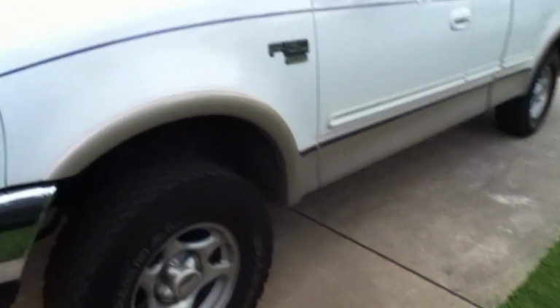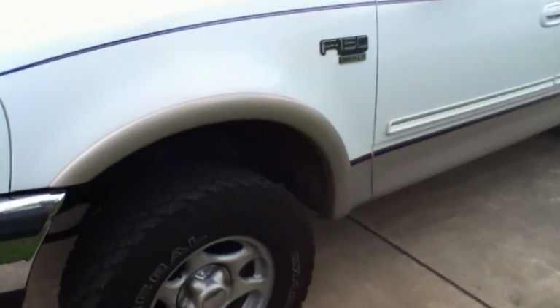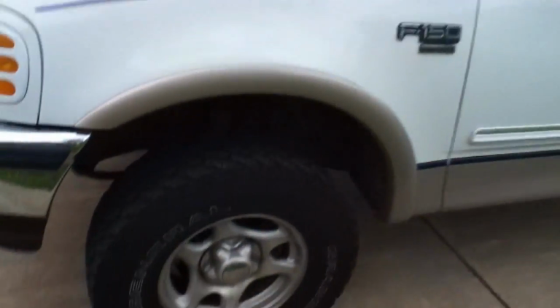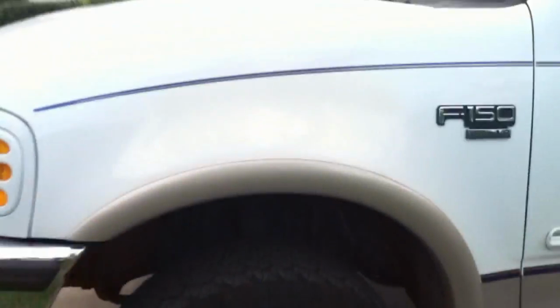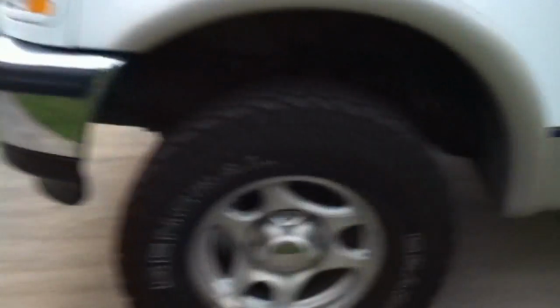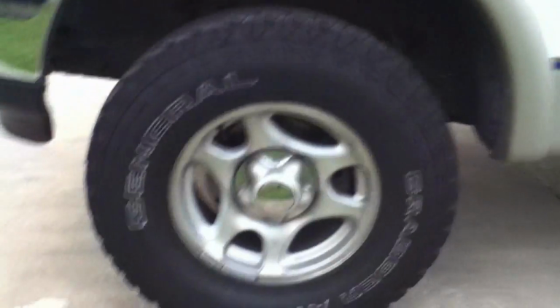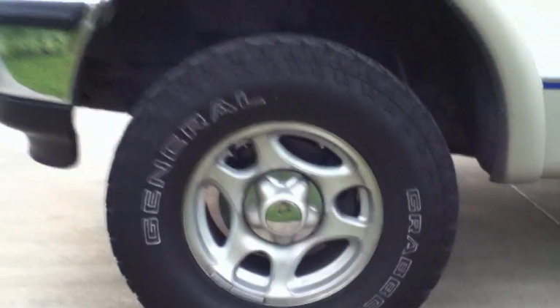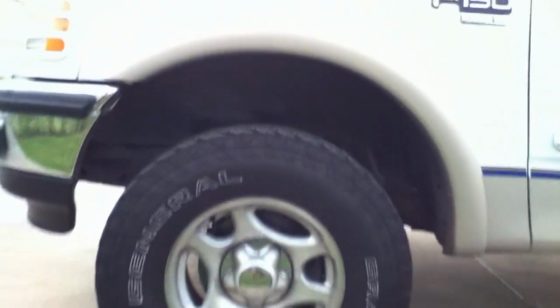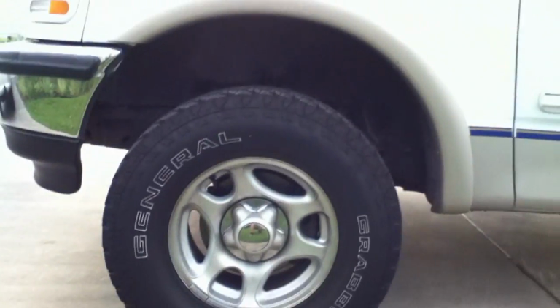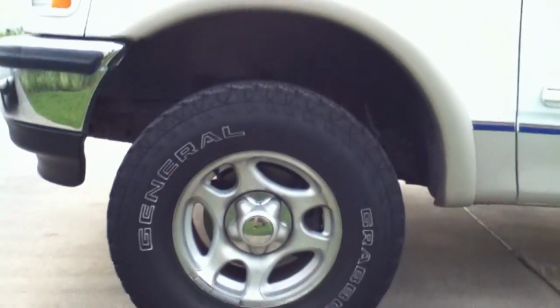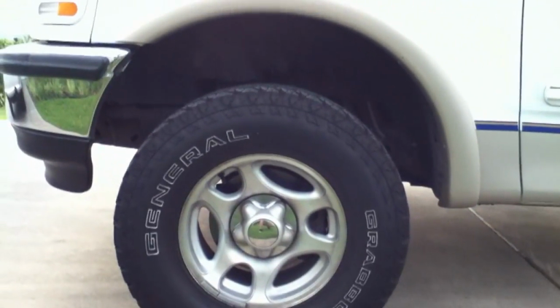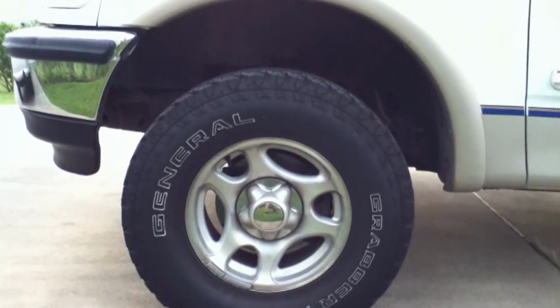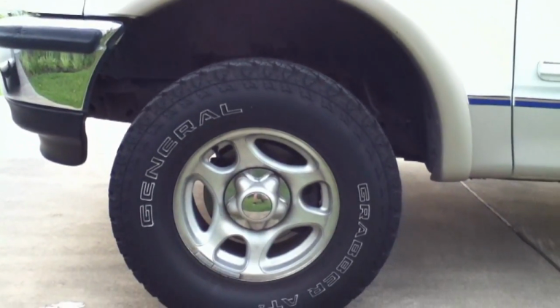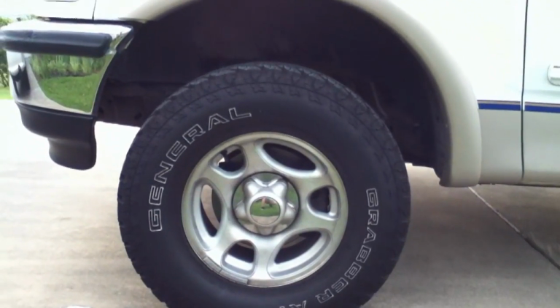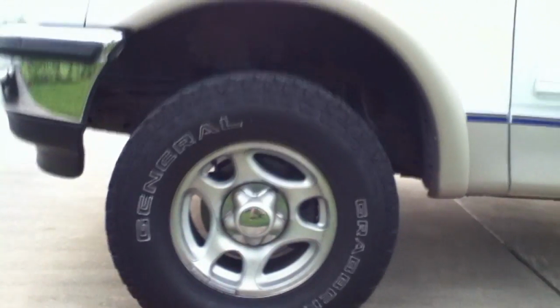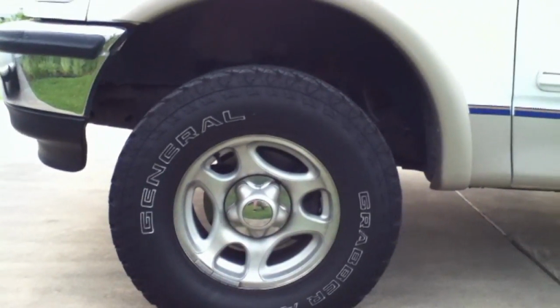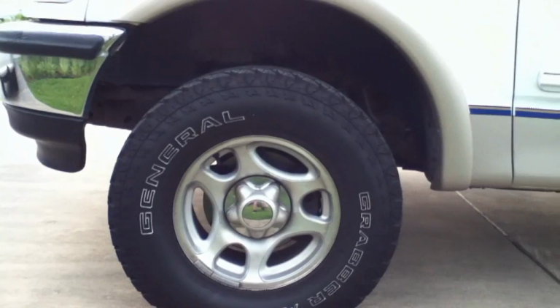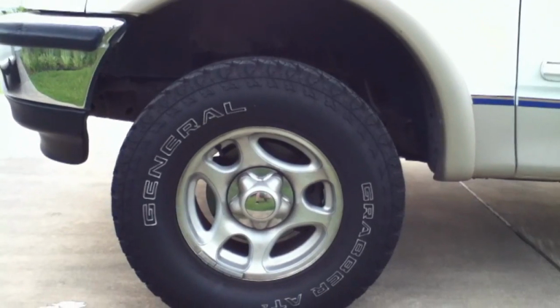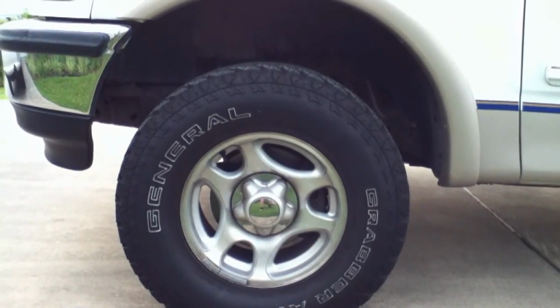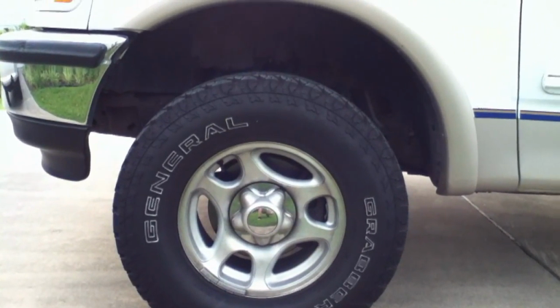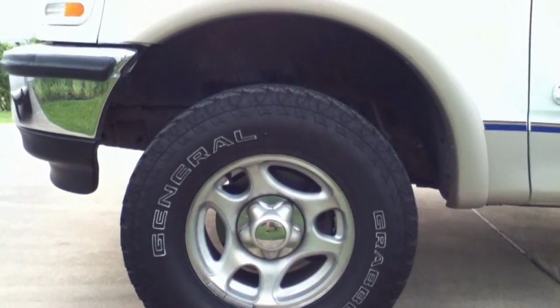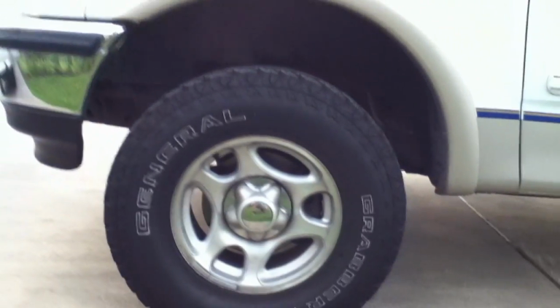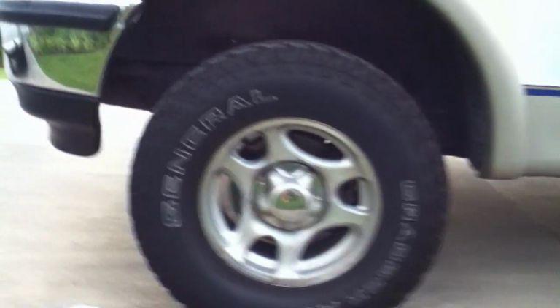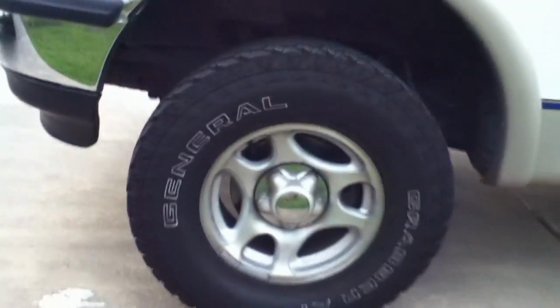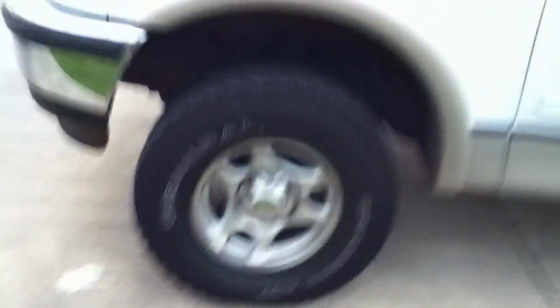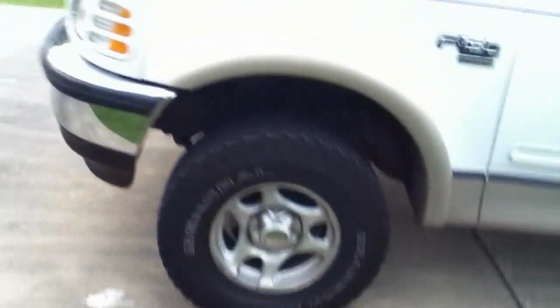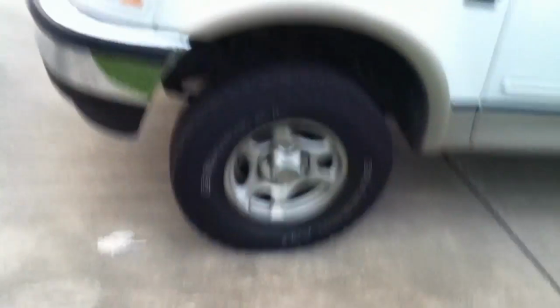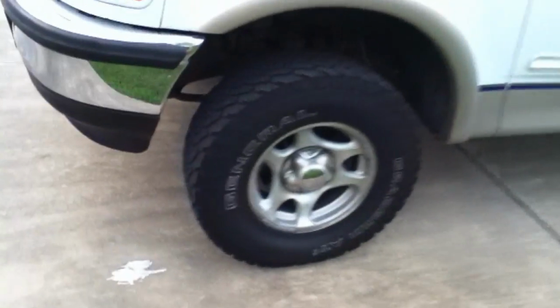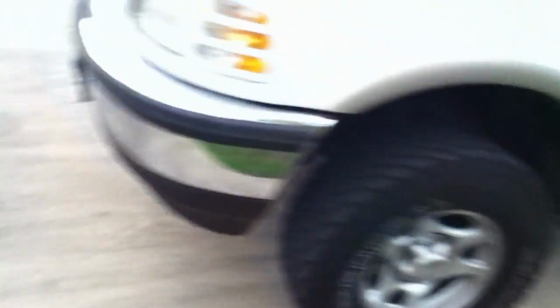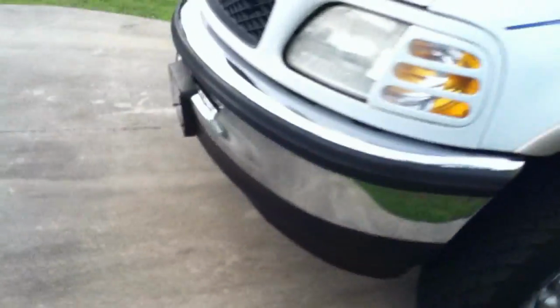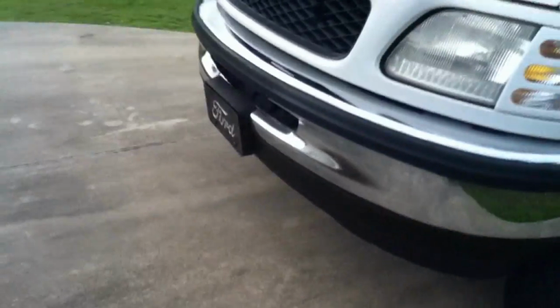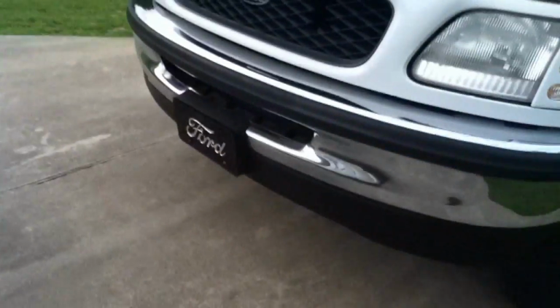As you can already tell, the front end is a good bit higher than it used to be, and it's kind of making my tire look a lot smaller than you may be able to see in the old footage in the front end.